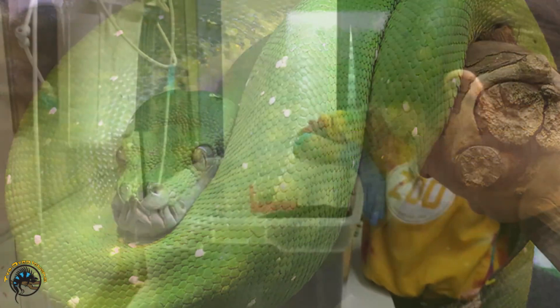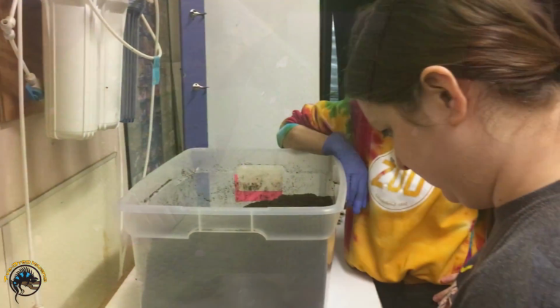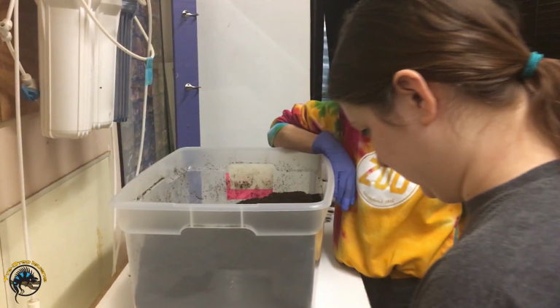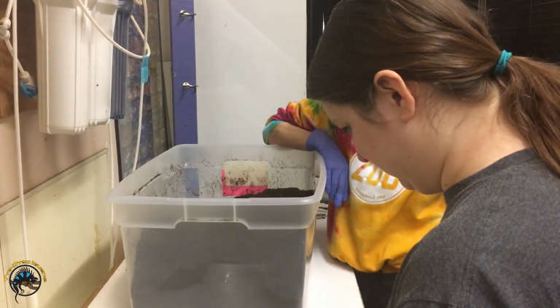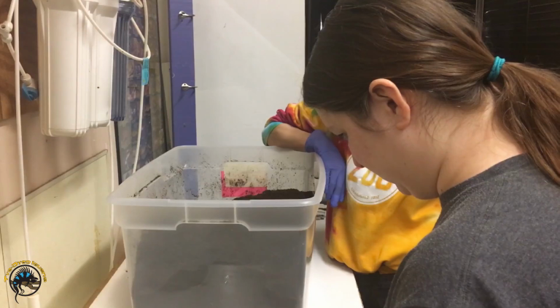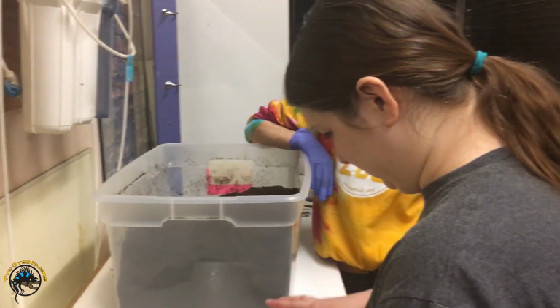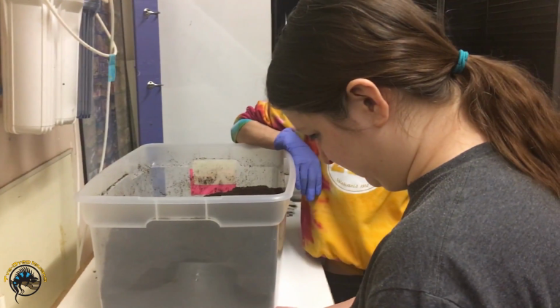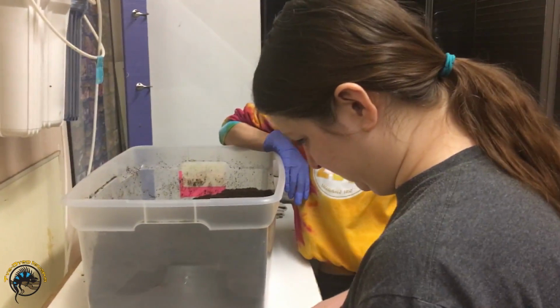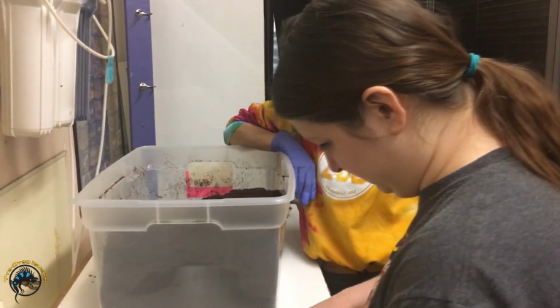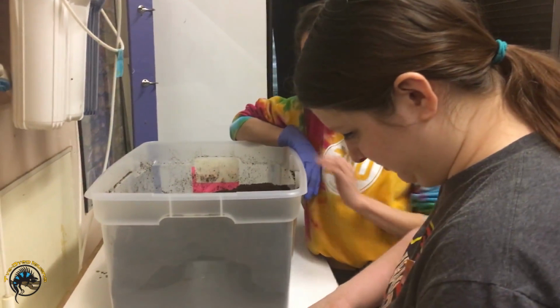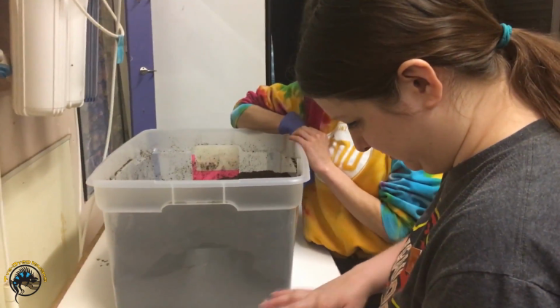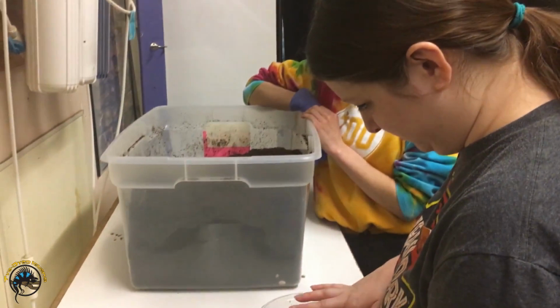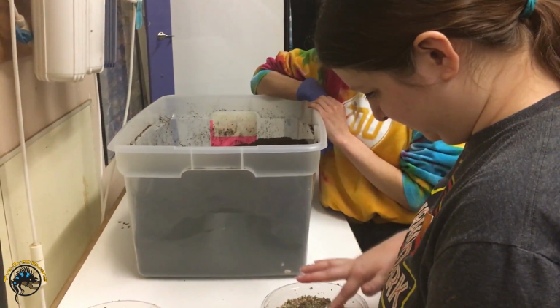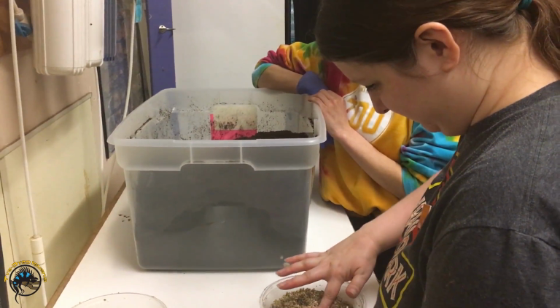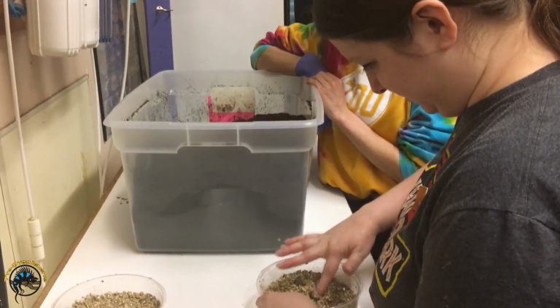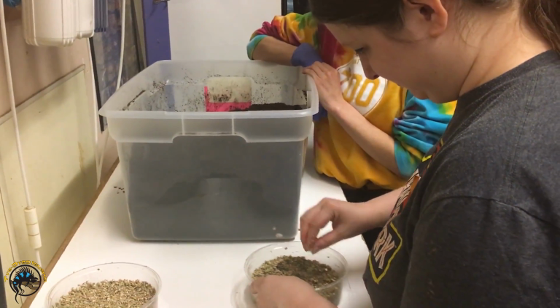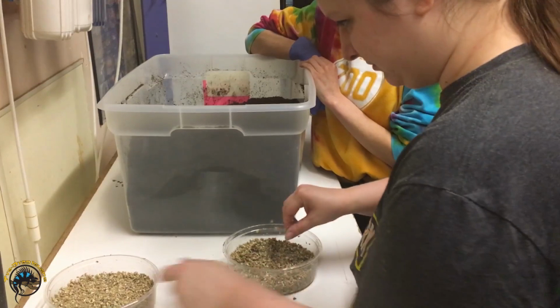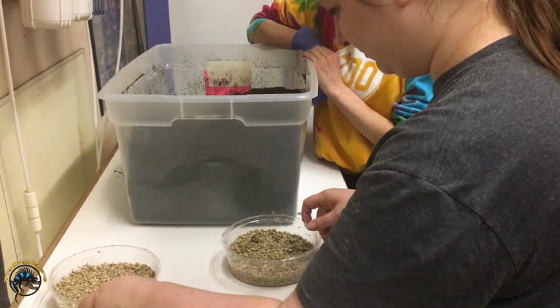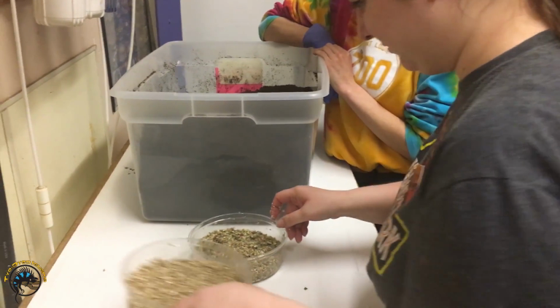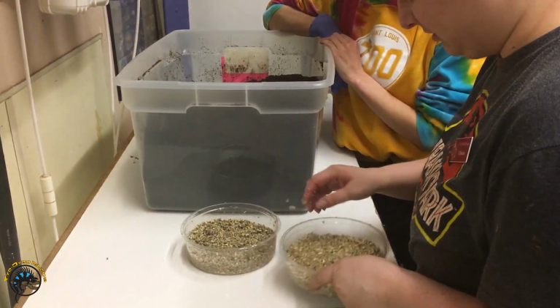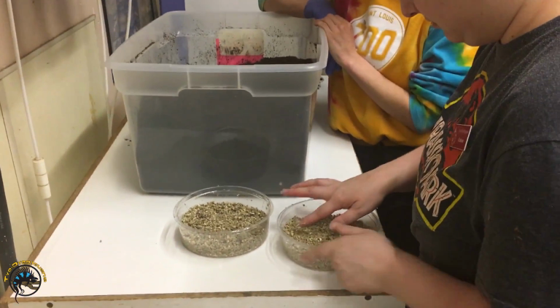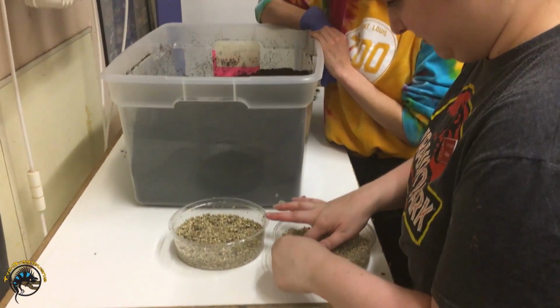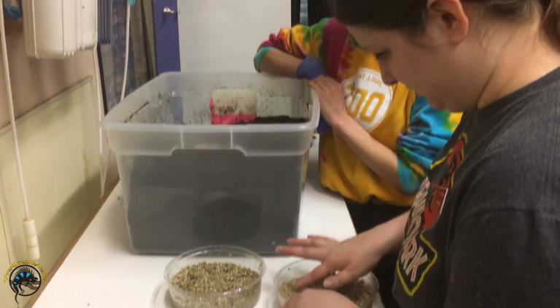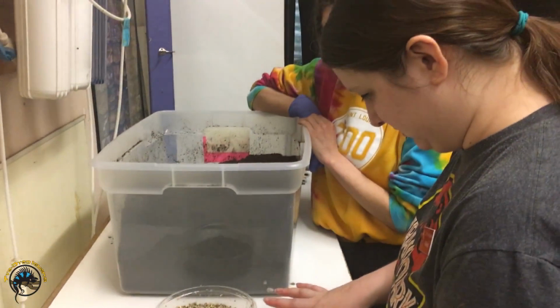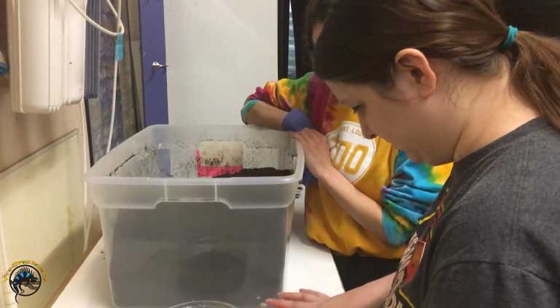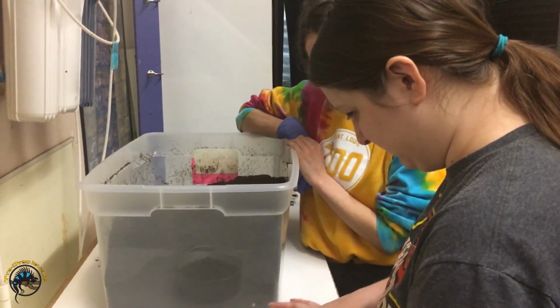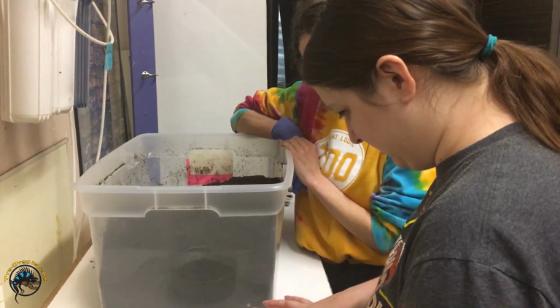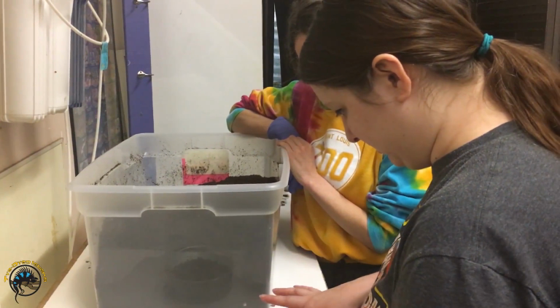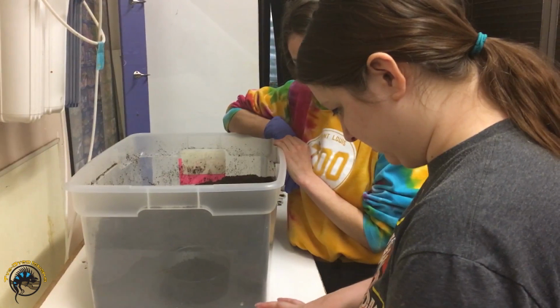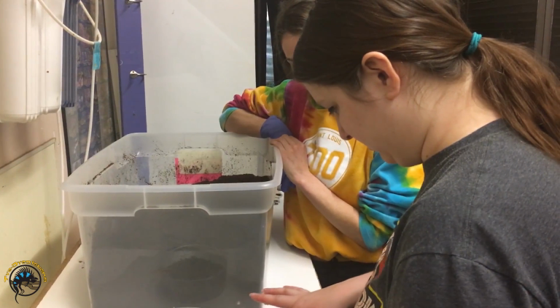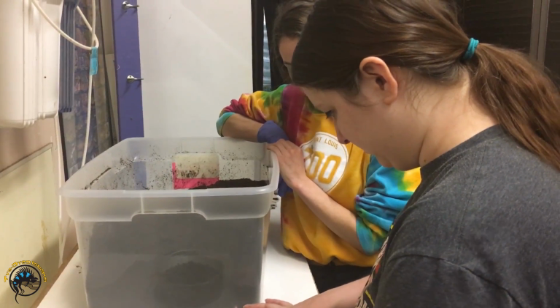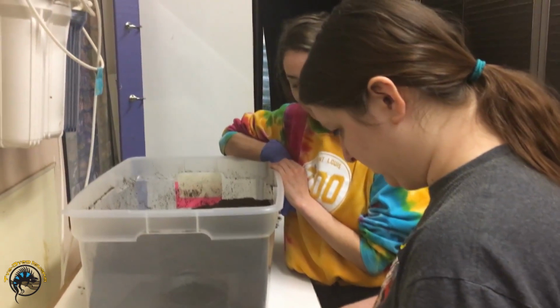While Chelsea is teaching Emma the fine art of putting away bearded dragon eggs, I'm going to do a video on the difference between fertile and infertile eggs. This is going to be a good example.